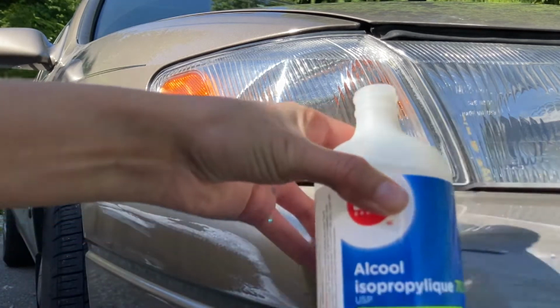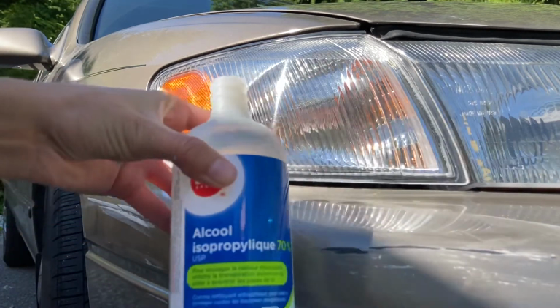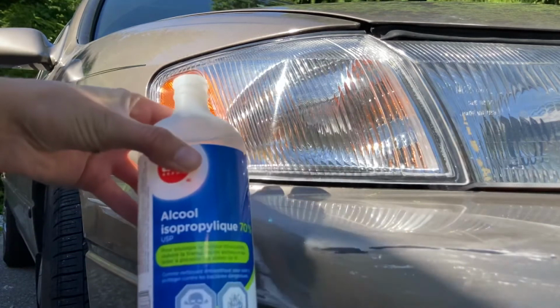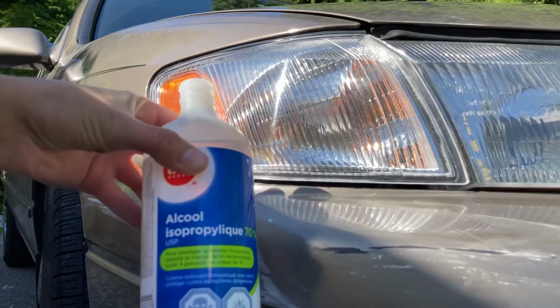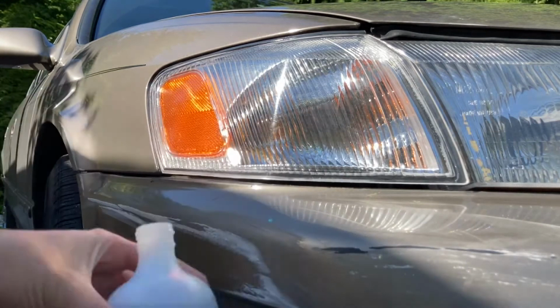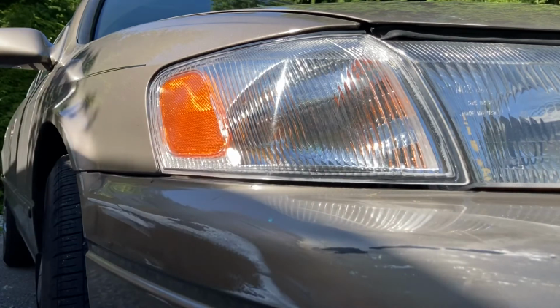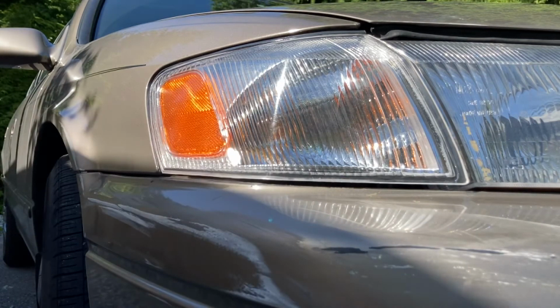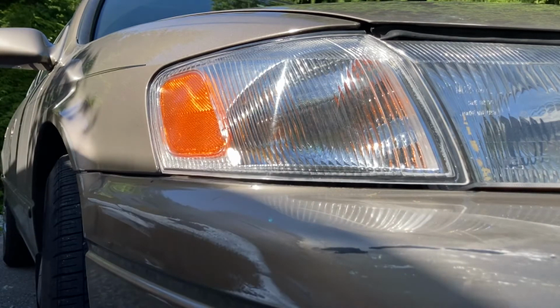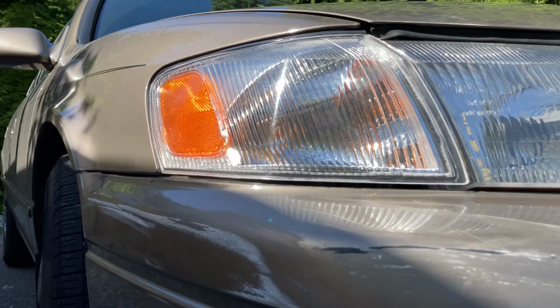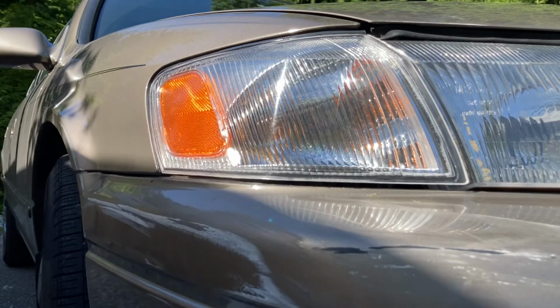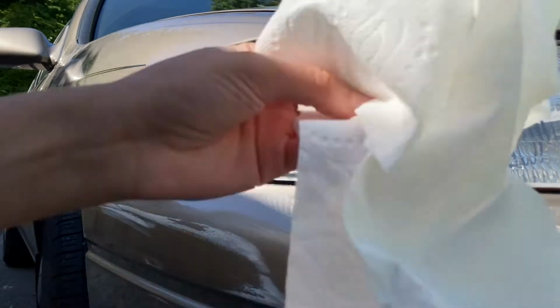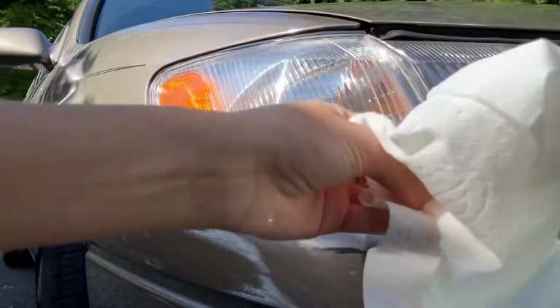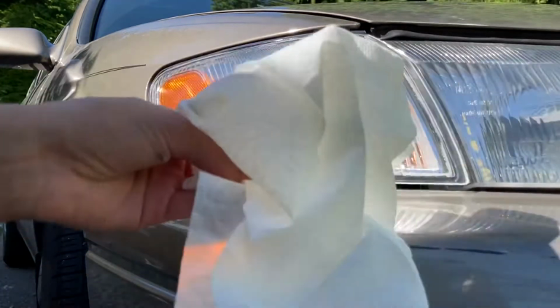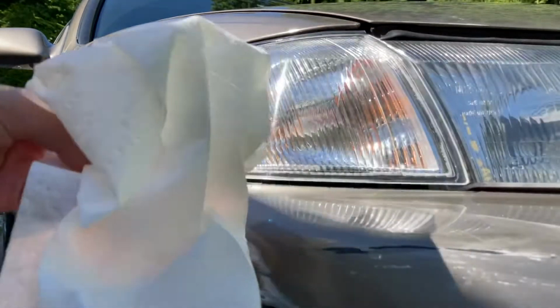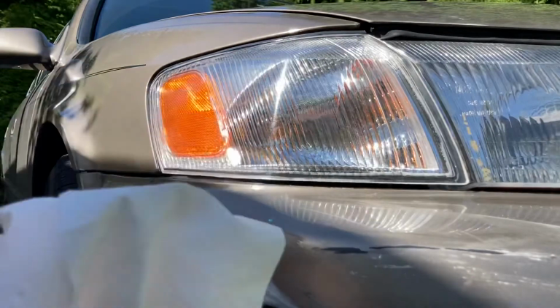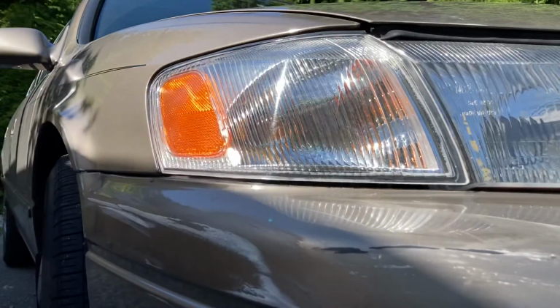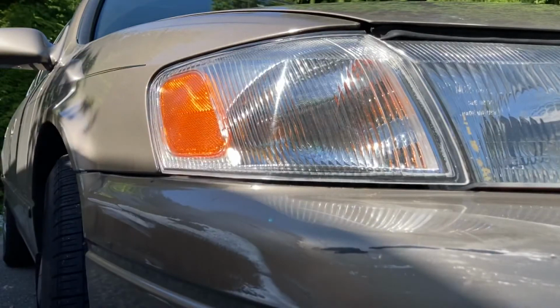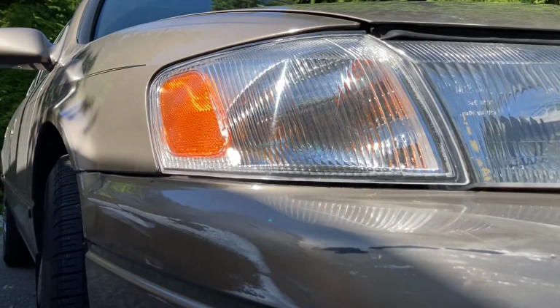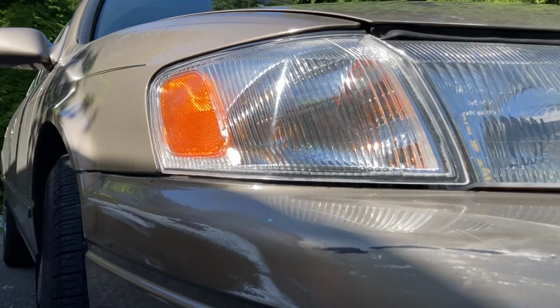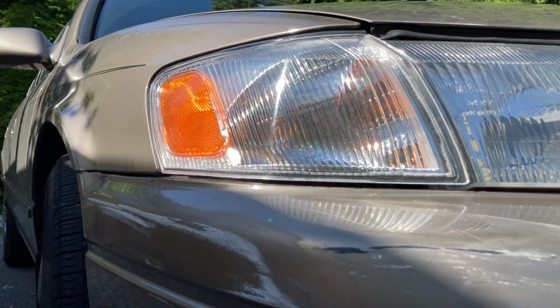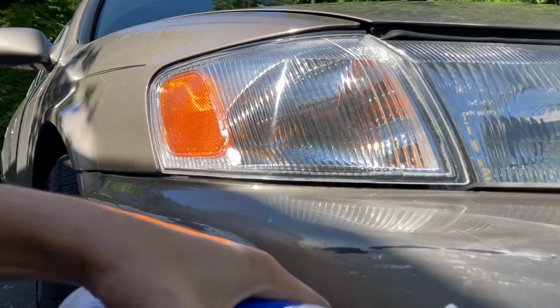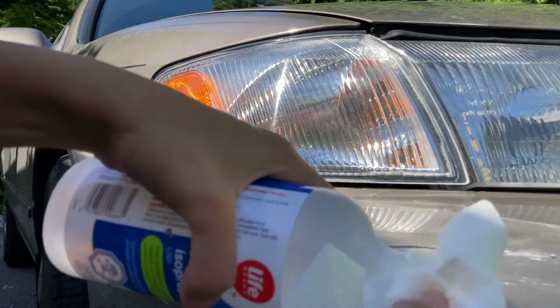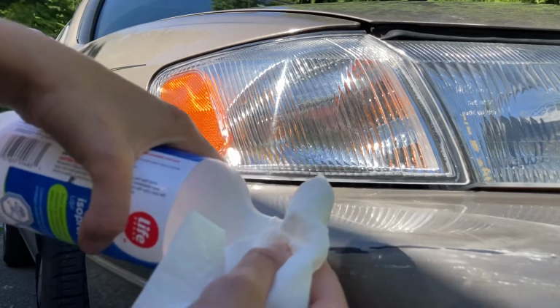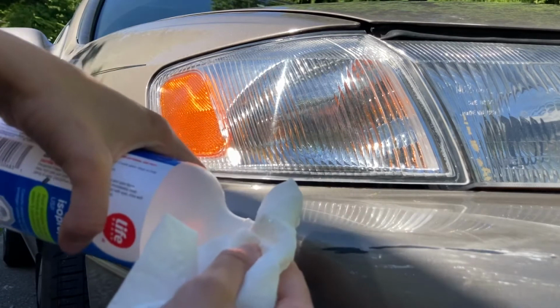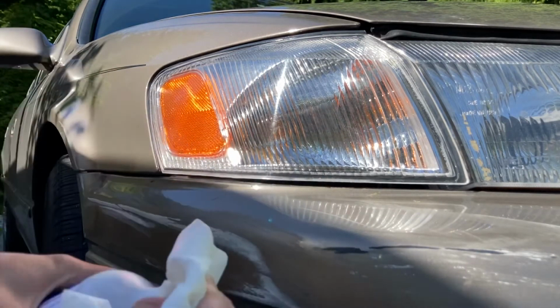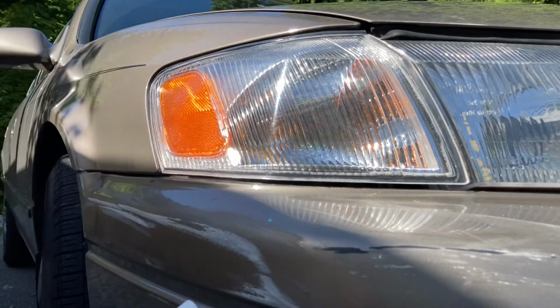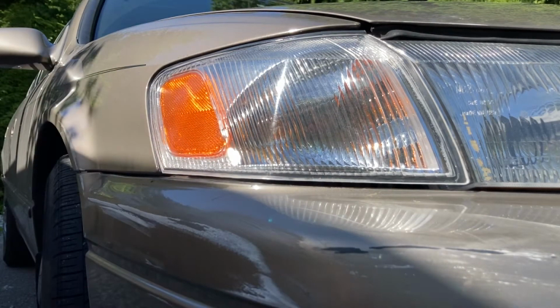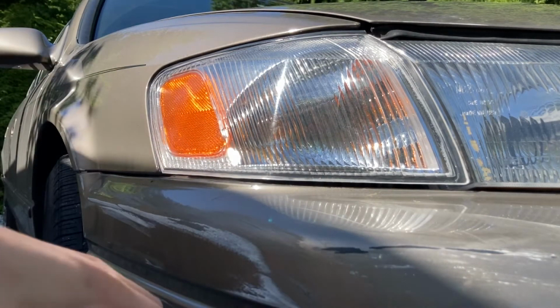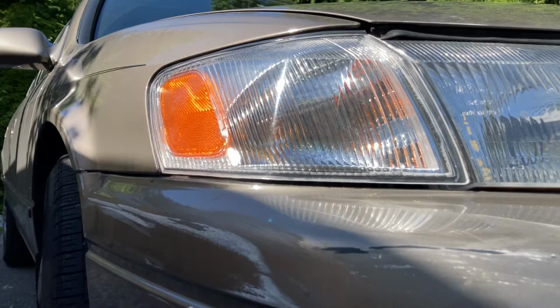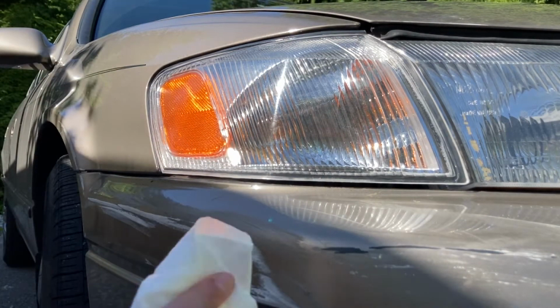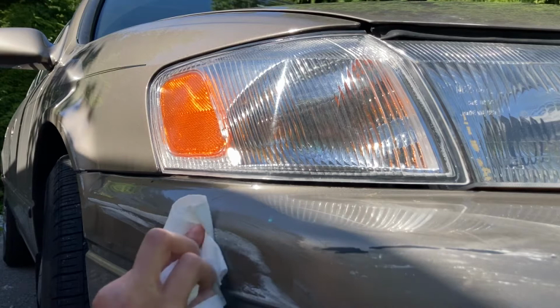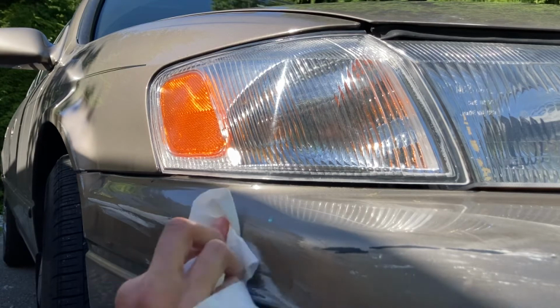All you need is some rubbing alcohol and some paper towels or a jay cloth, and all you're going to do is simply wet the paper towel and then start buffing away those marks.